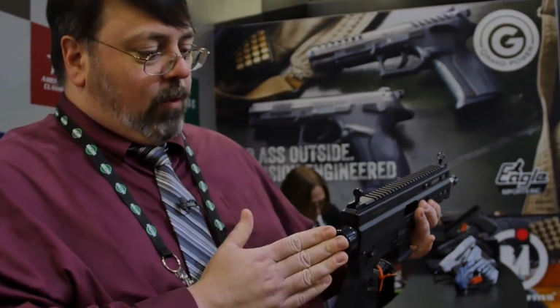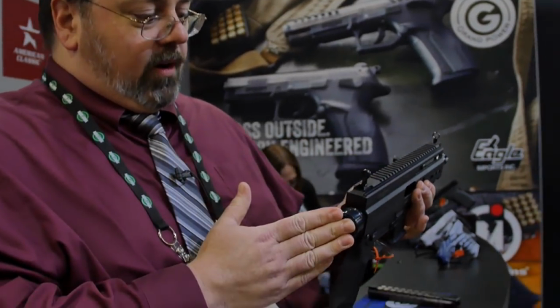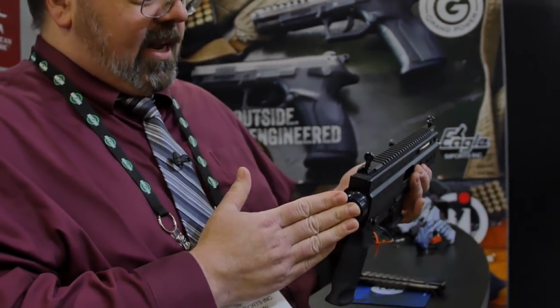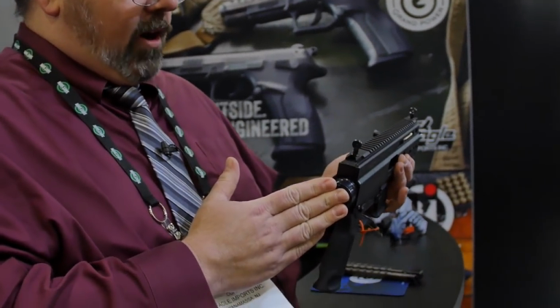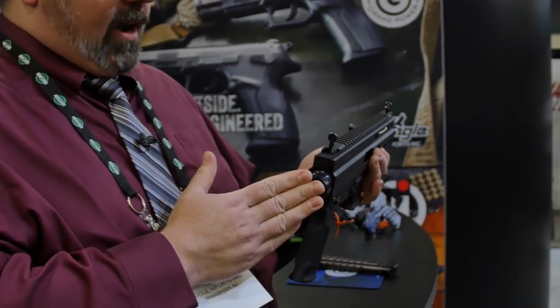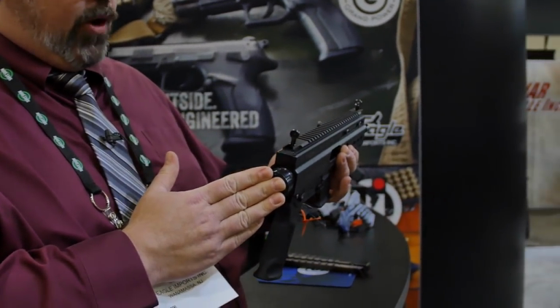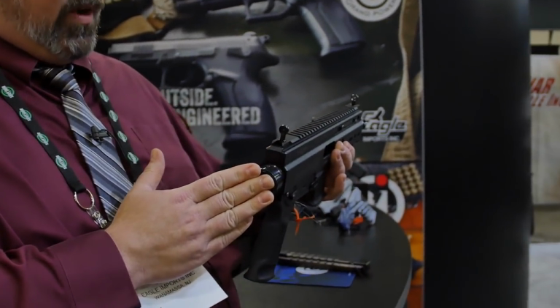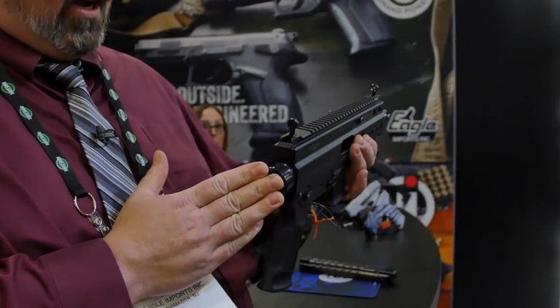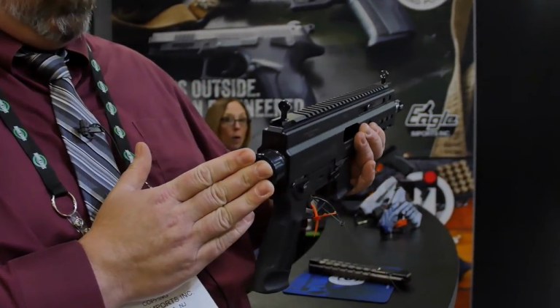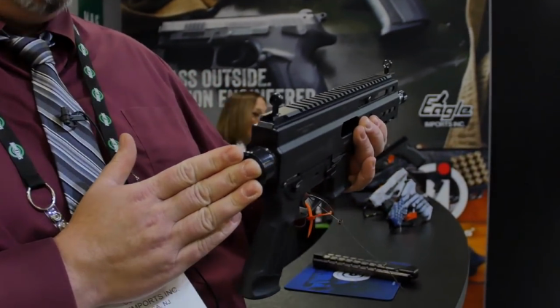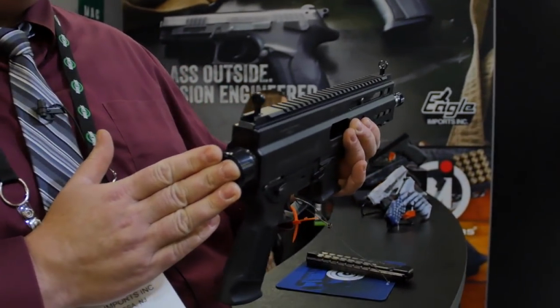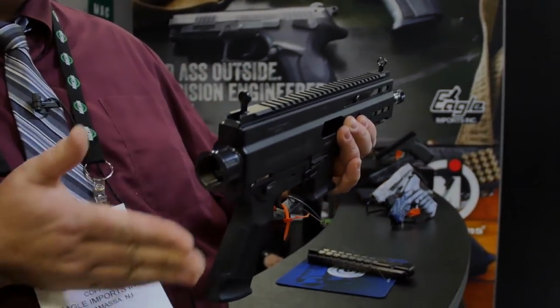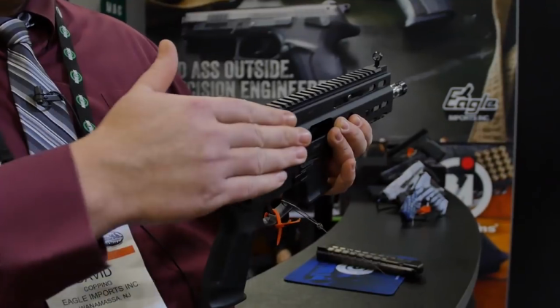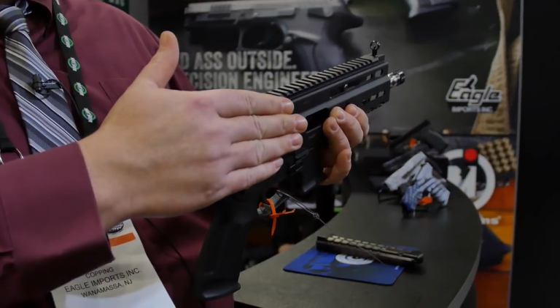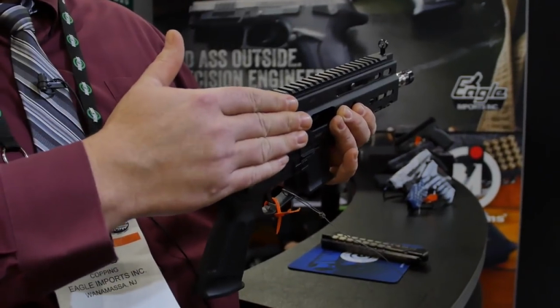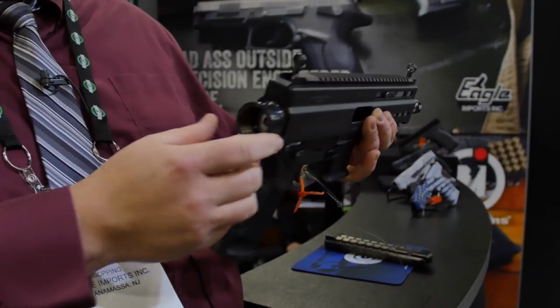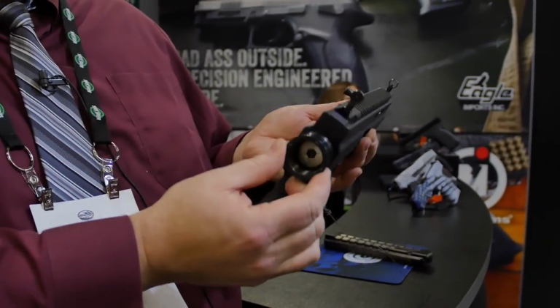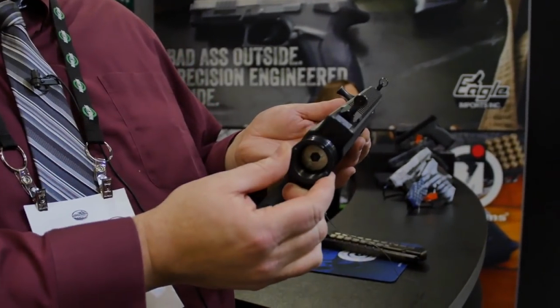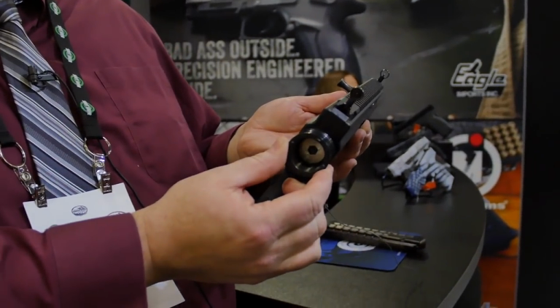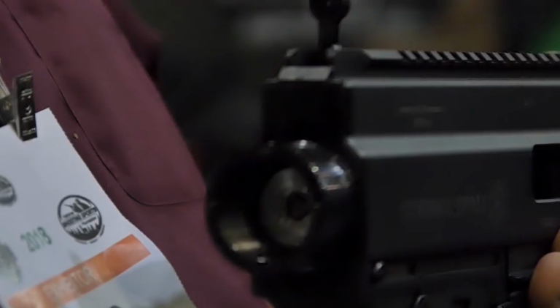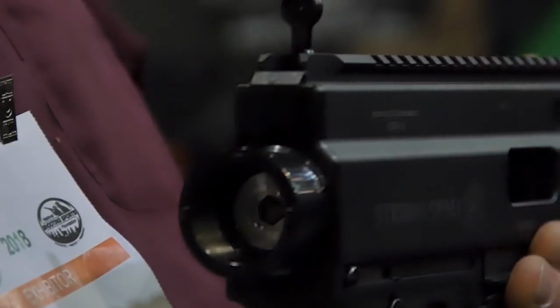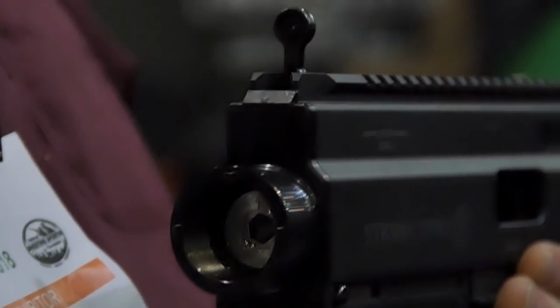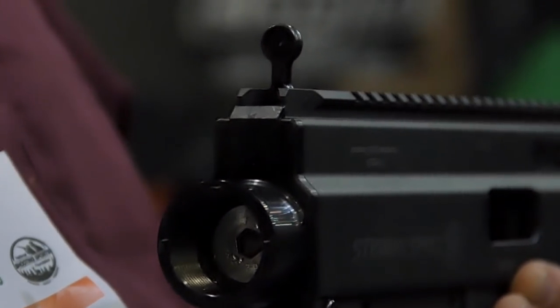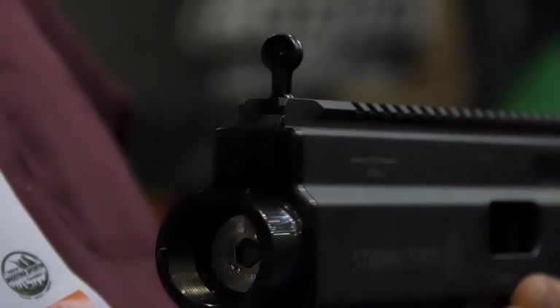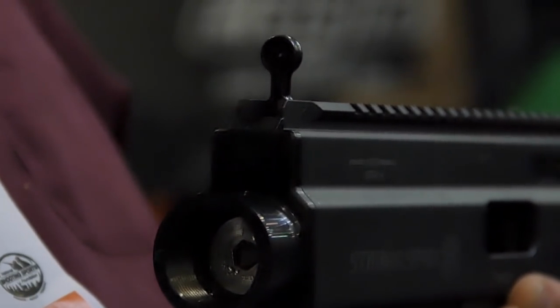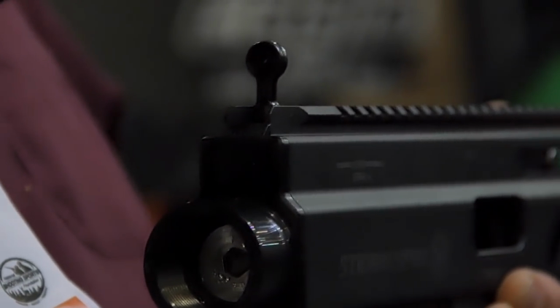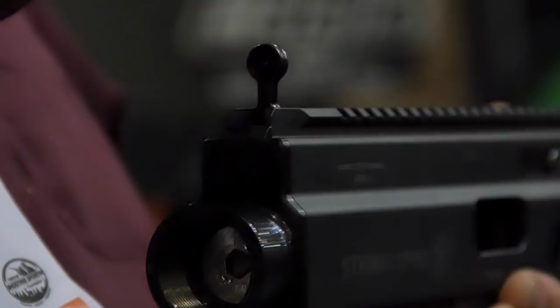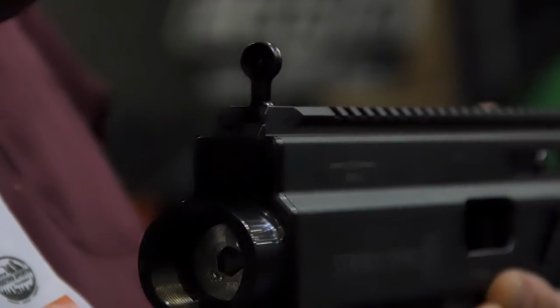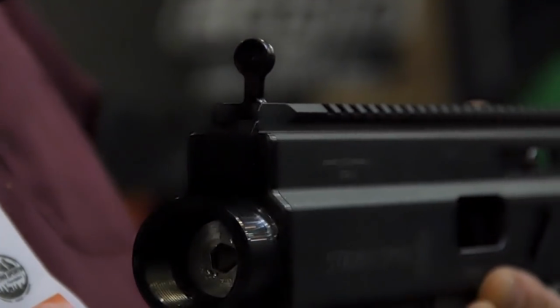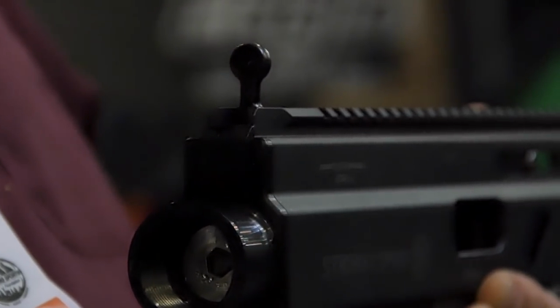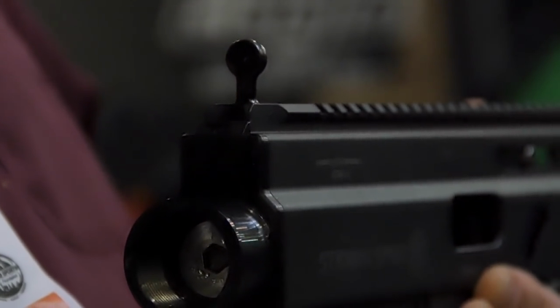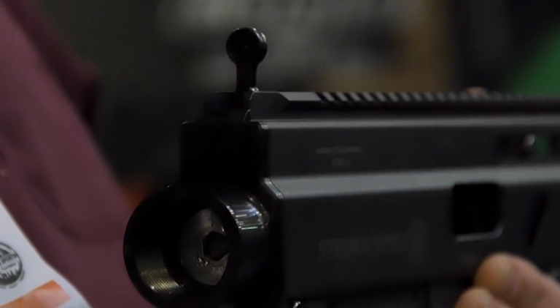For the Canadian market, I have a choice. We can bring it in with our own folding stock, or — as demonstrated here — it's an AR-15 stock buffer, so you can put on the AR-15 style stock of your preference.